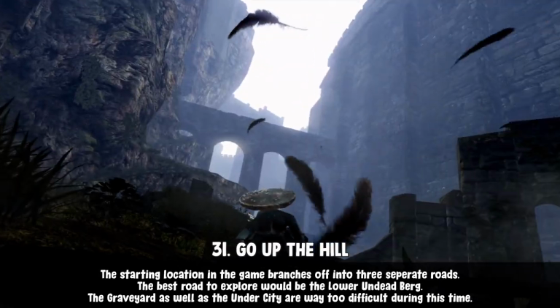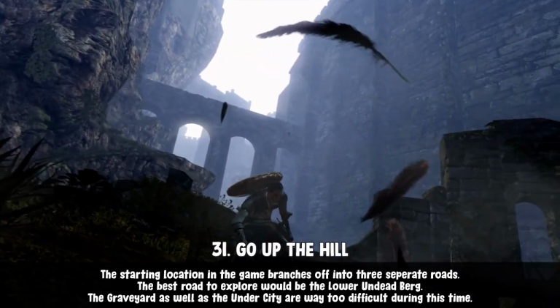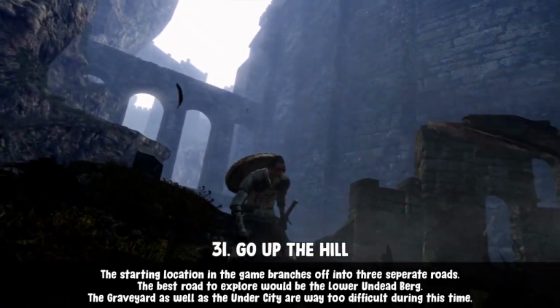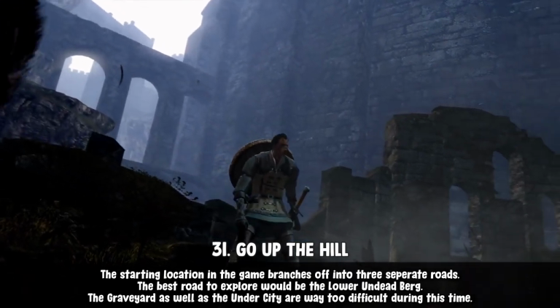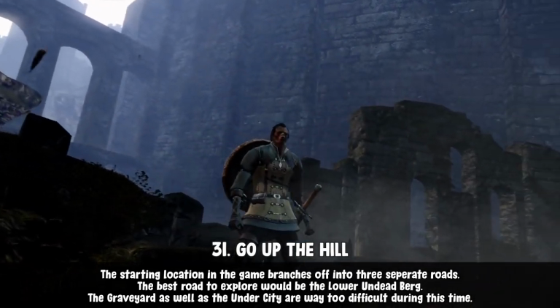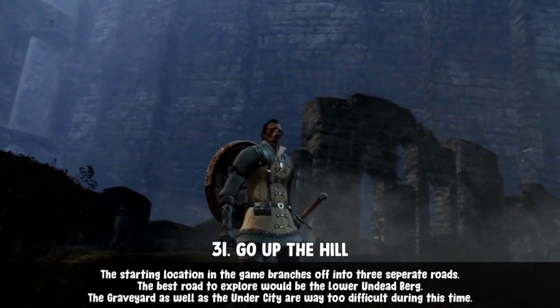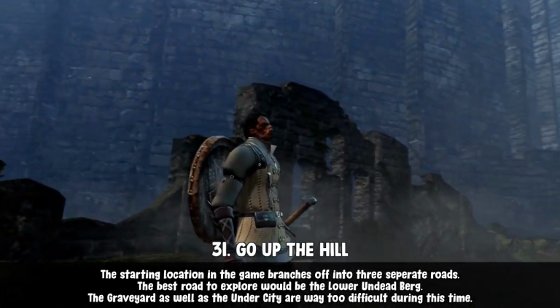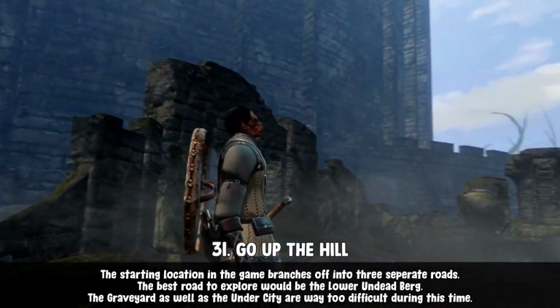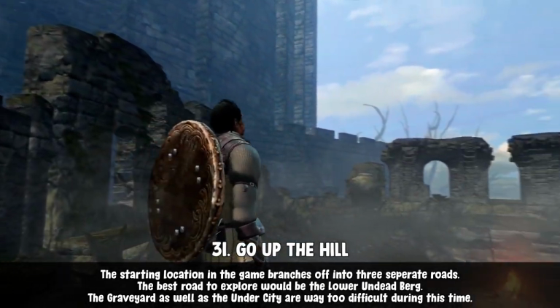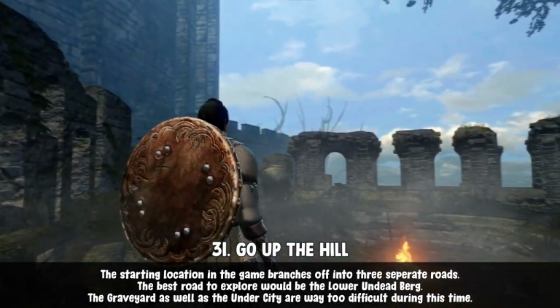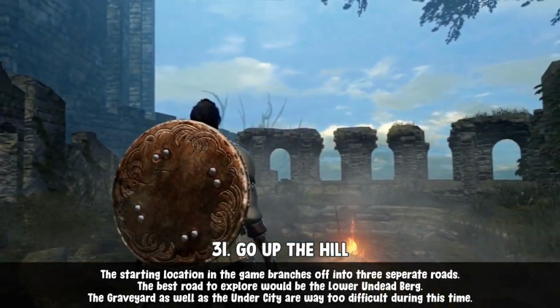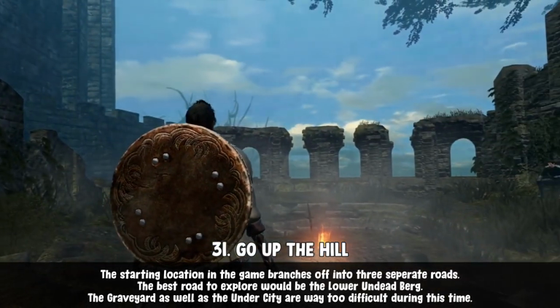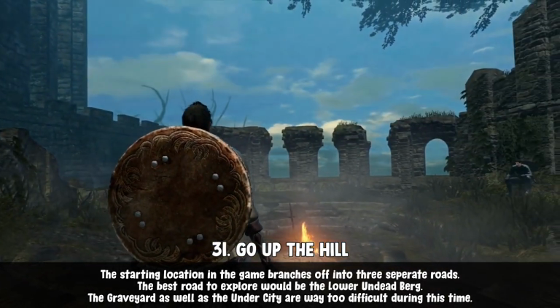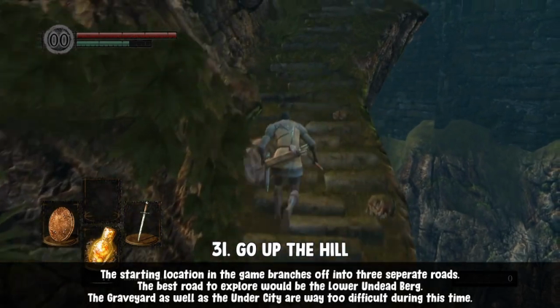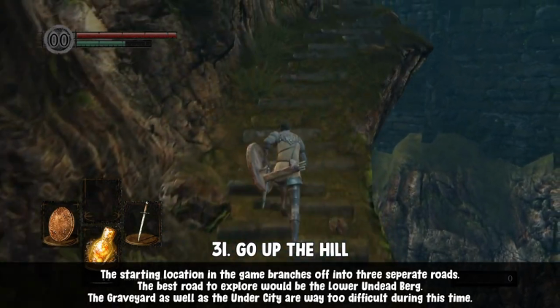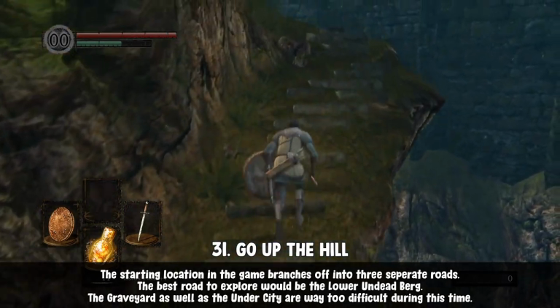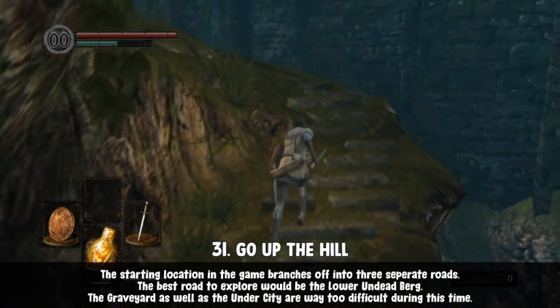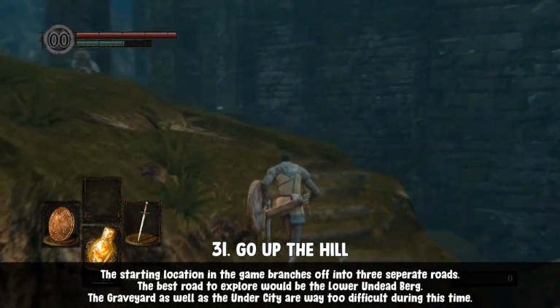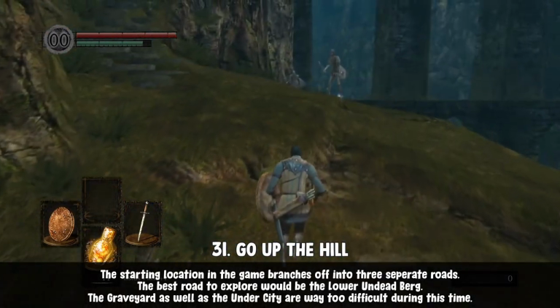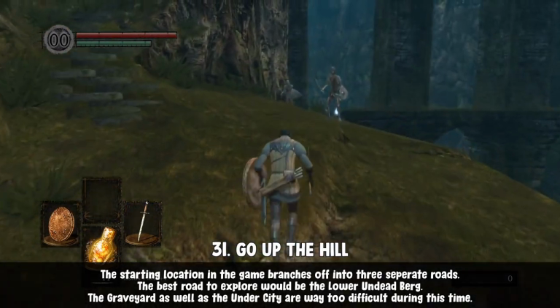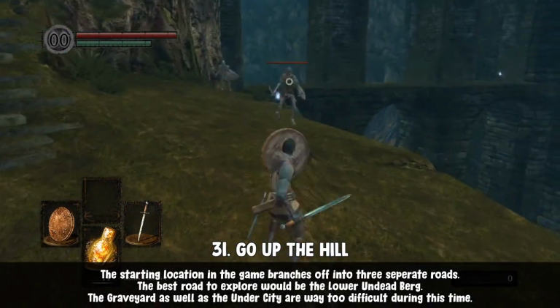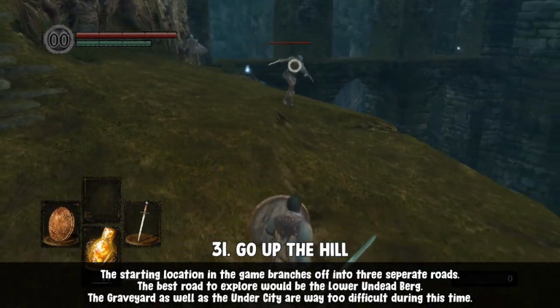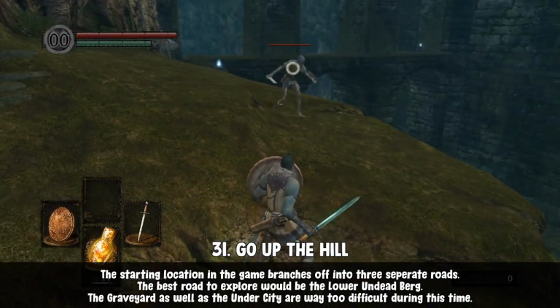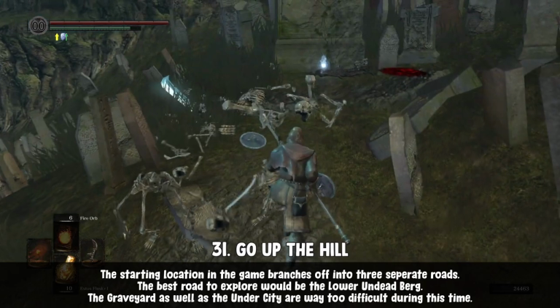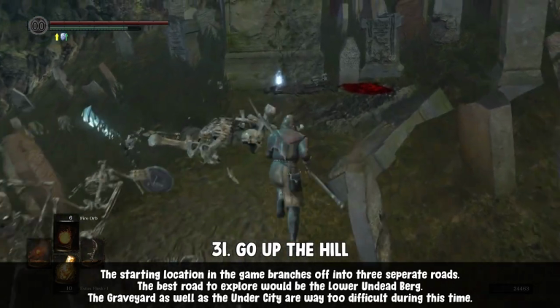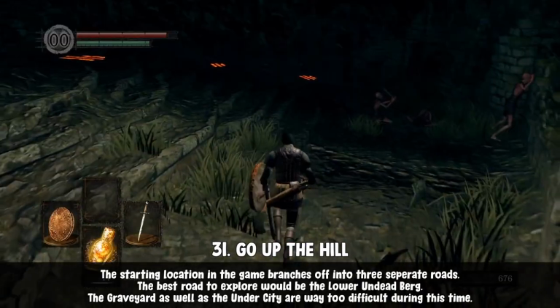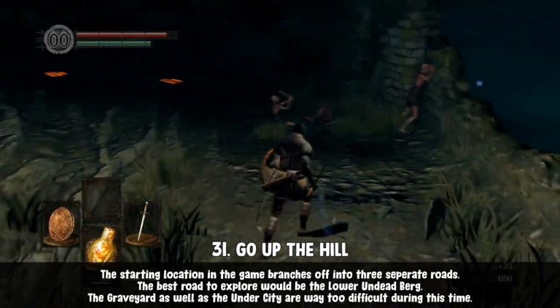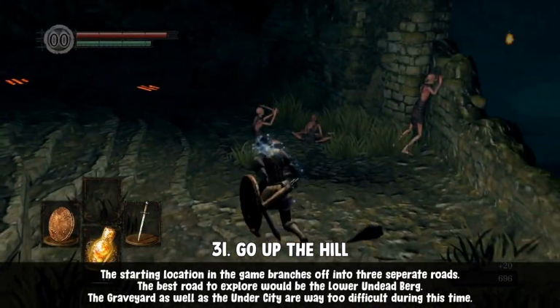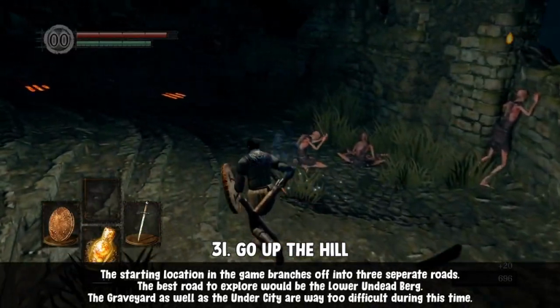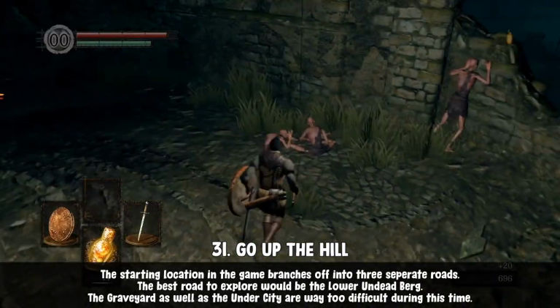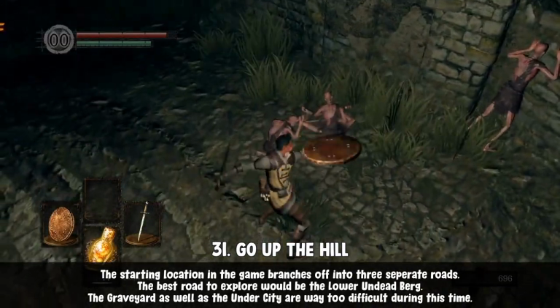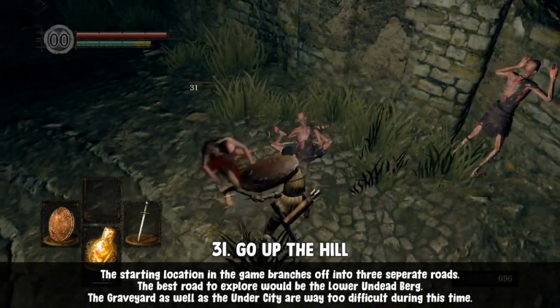Once you leave the tutorial area, you'll be dropped in a good starting position with three possible ways to move forward. The obvious and best one is past the well above the hill — that's the right path. Don't go to the graveyard, and don't go under the shrine. That's an easy way to die.